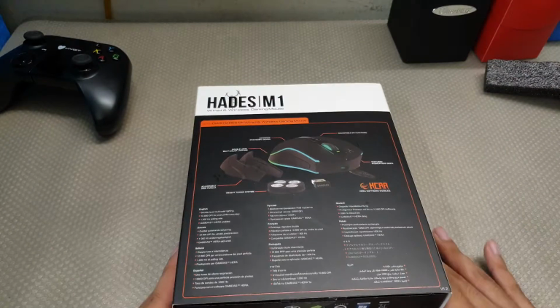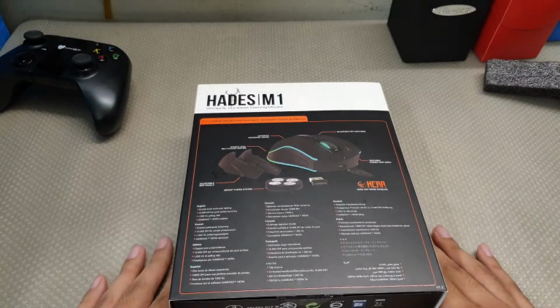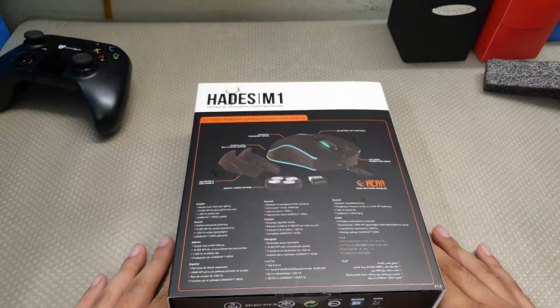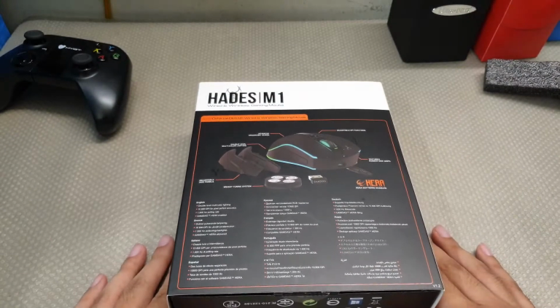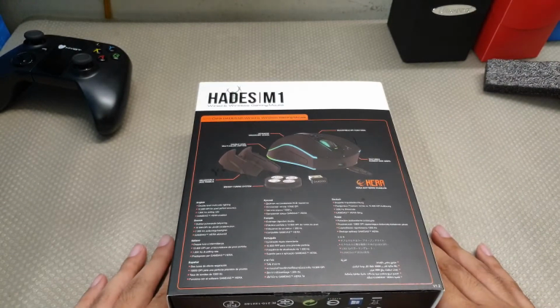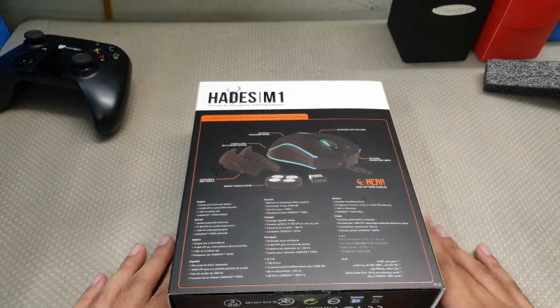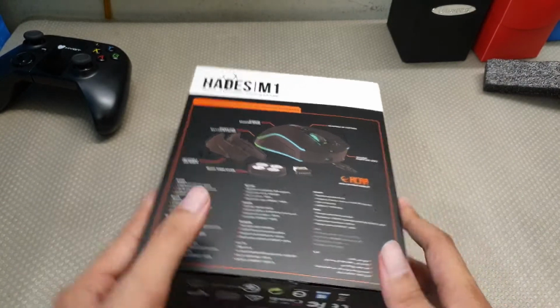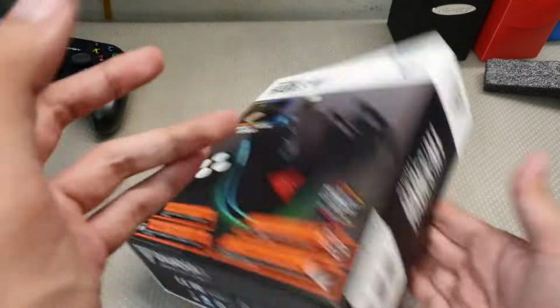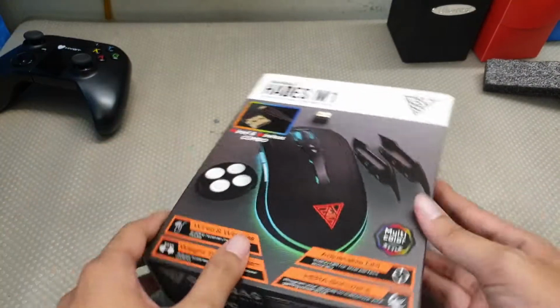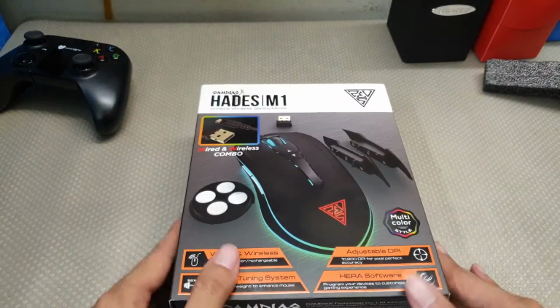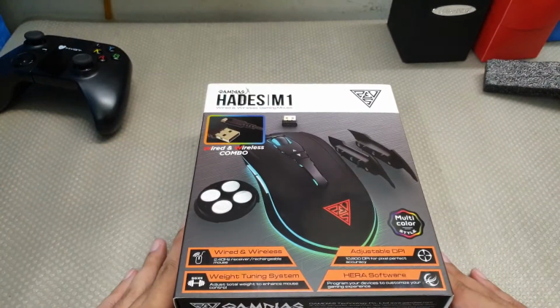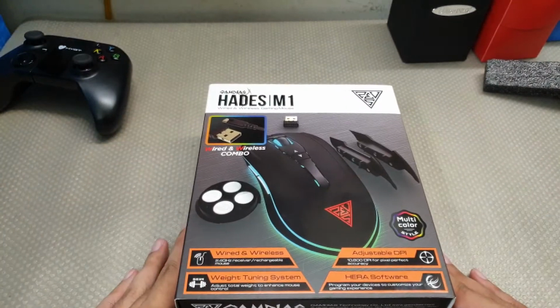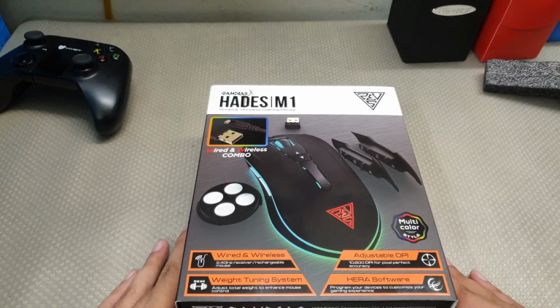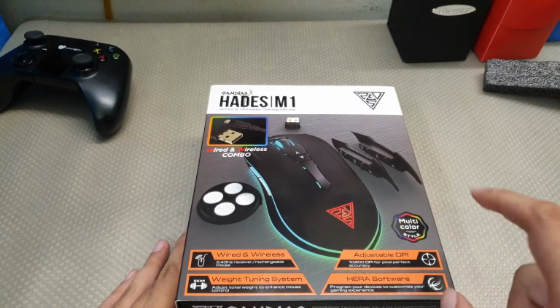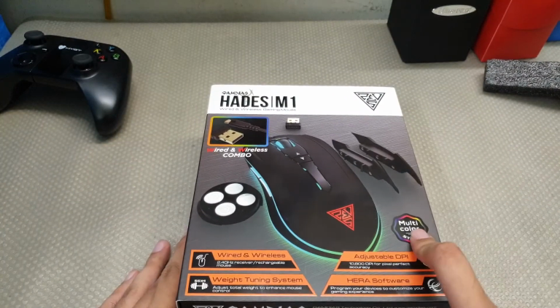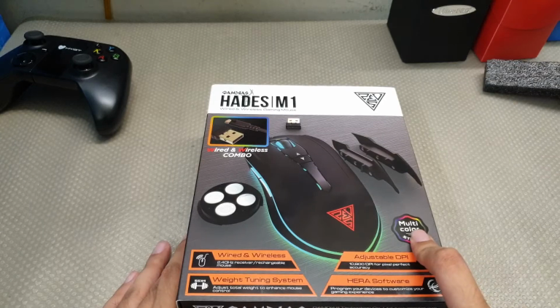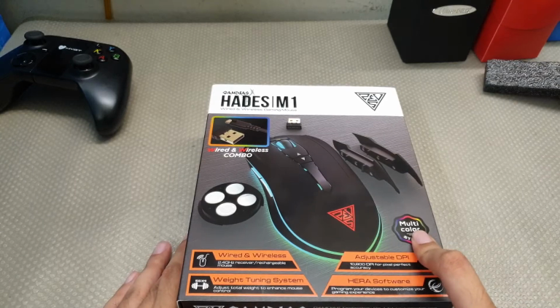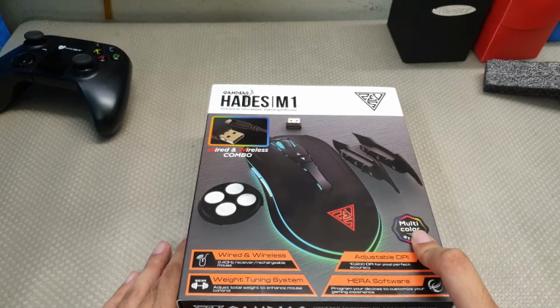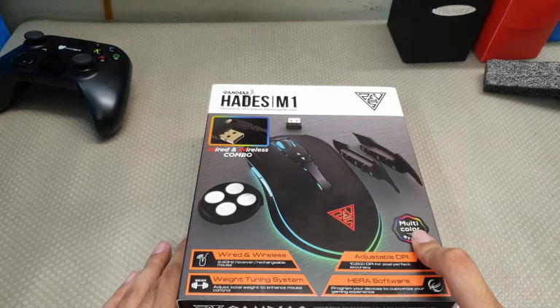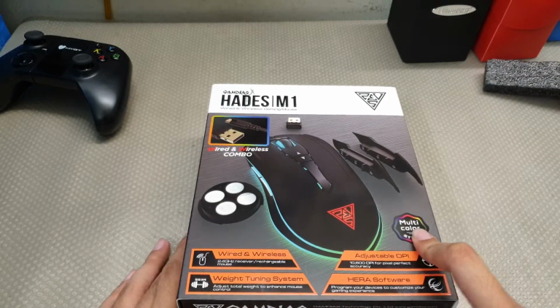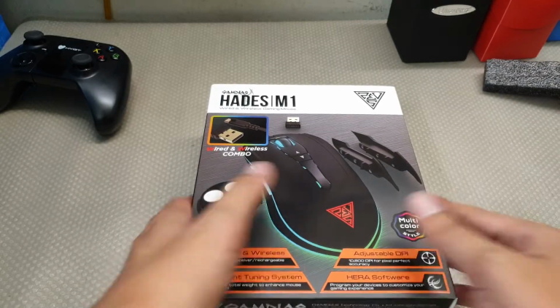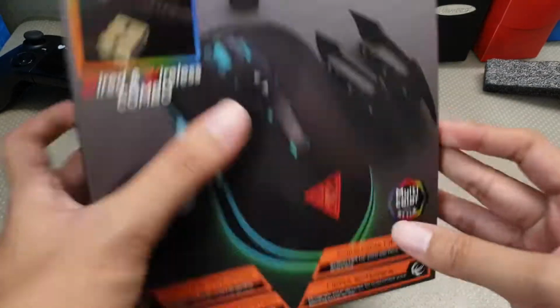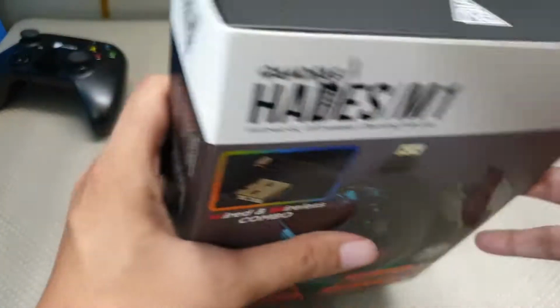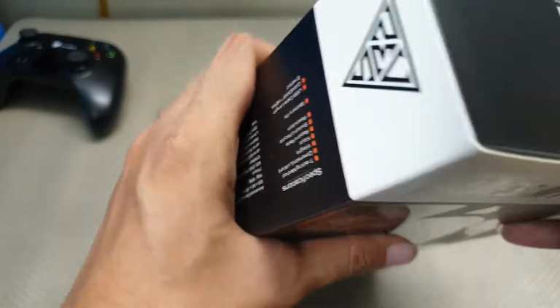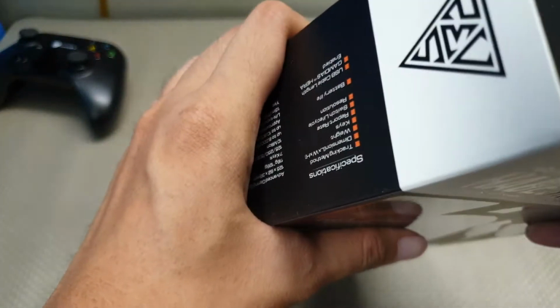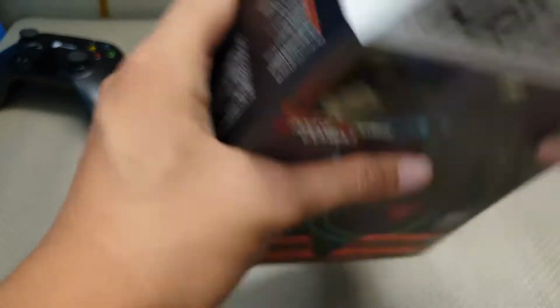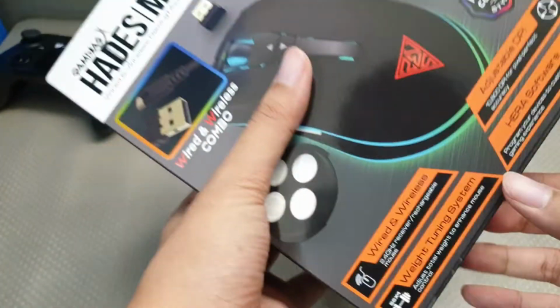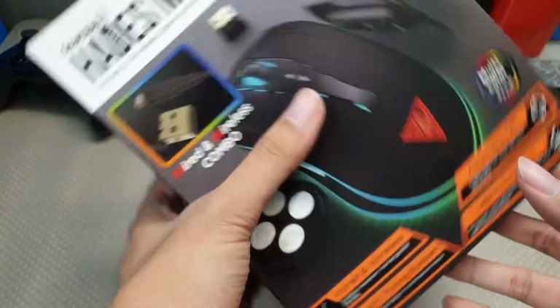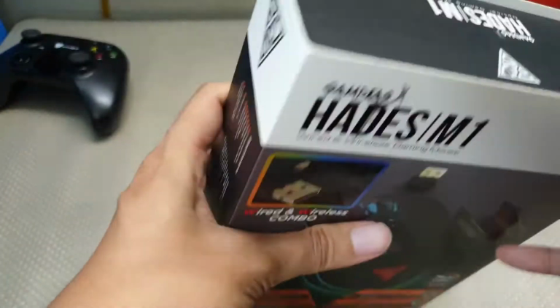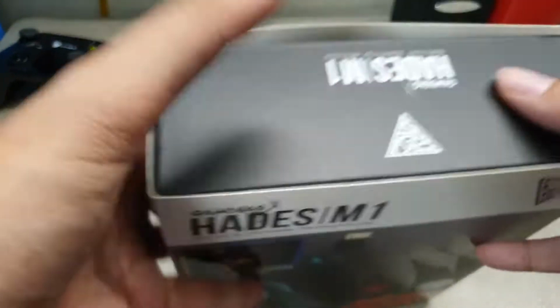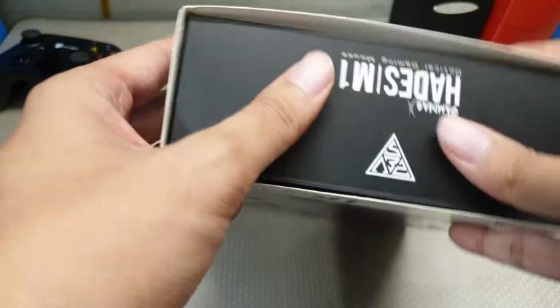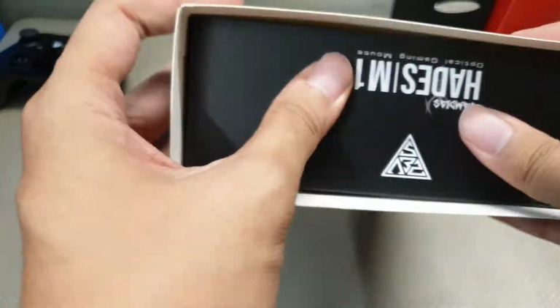Take a look at the back. Got the good old multi-color, not RGB. Some compromises have to be made for this kind of price.